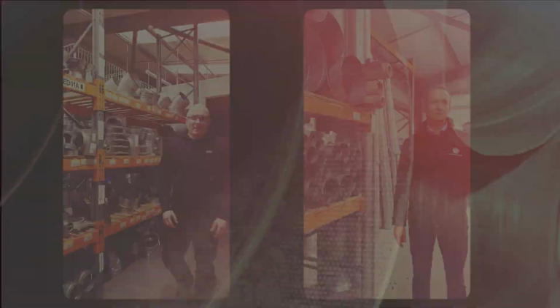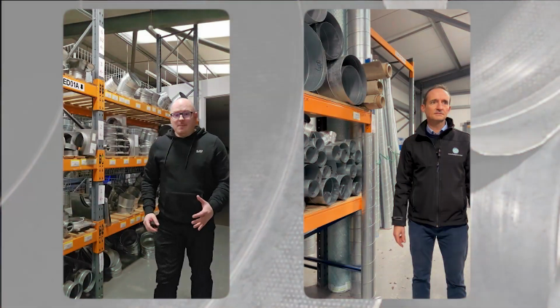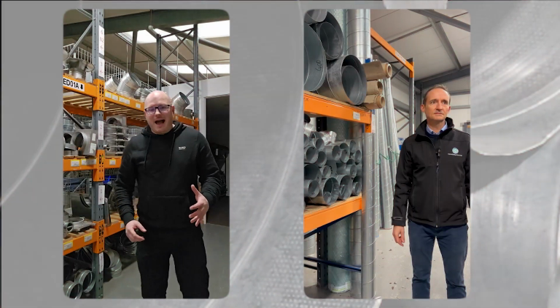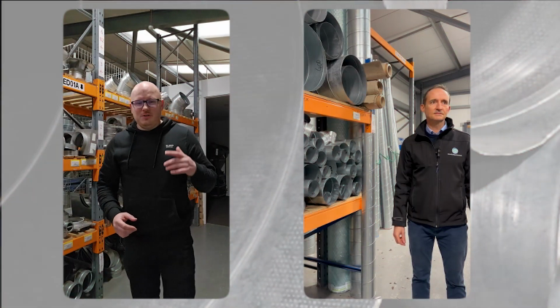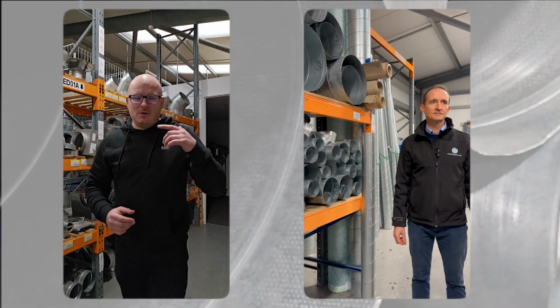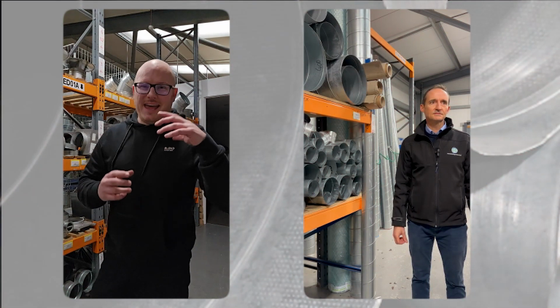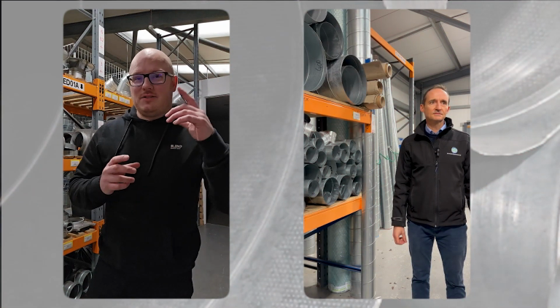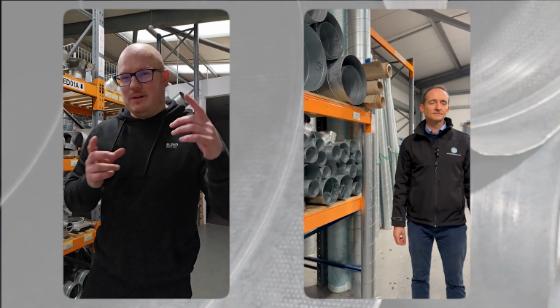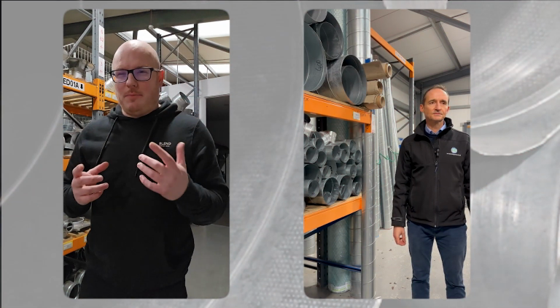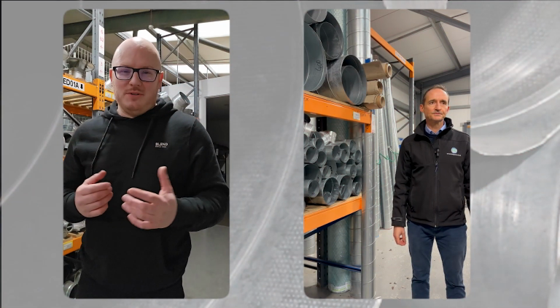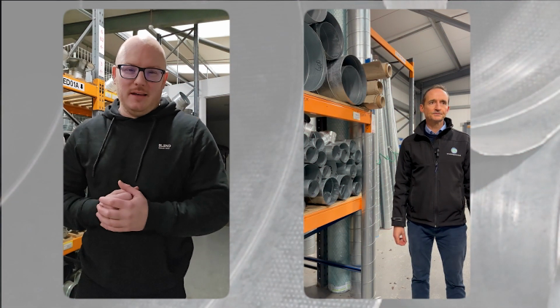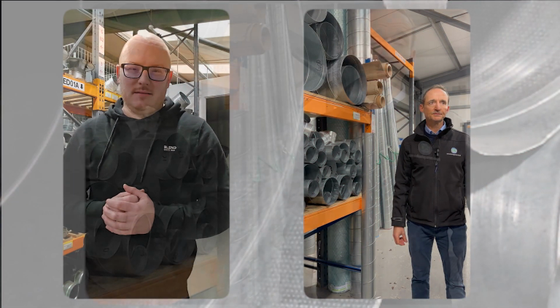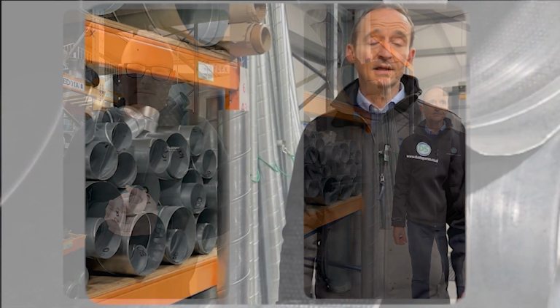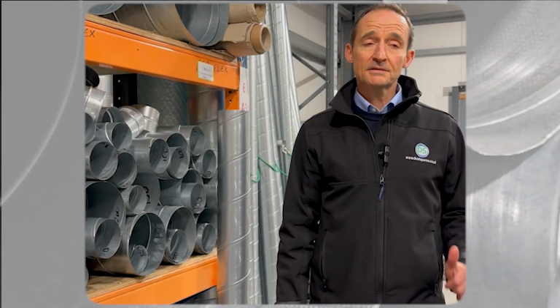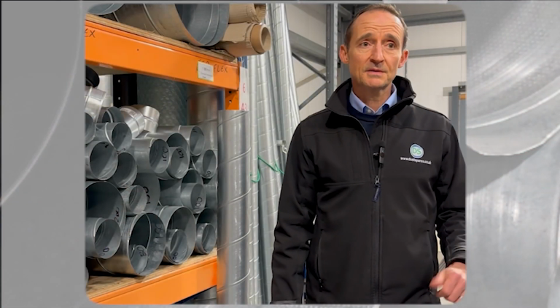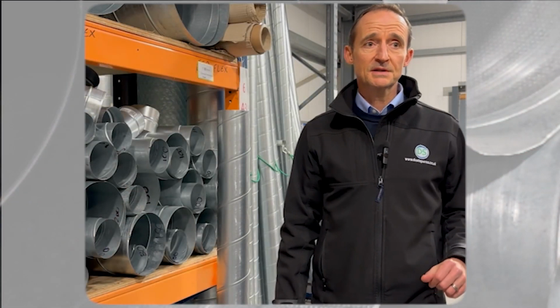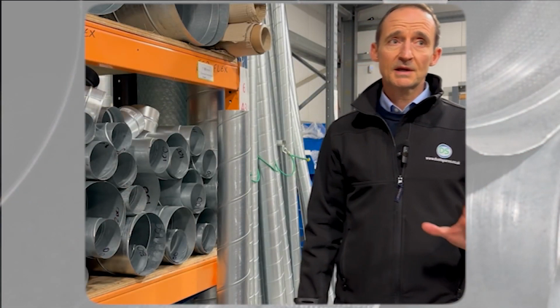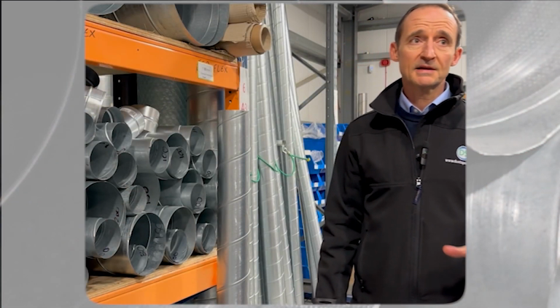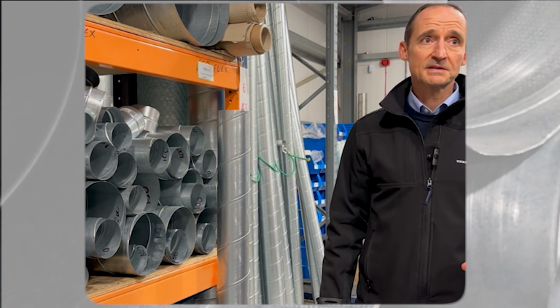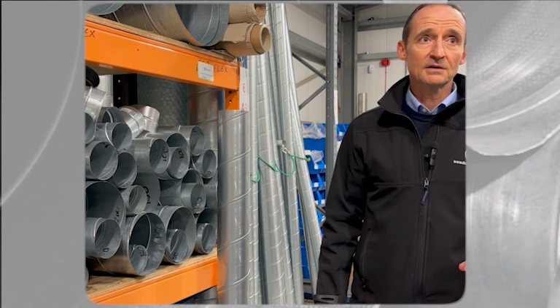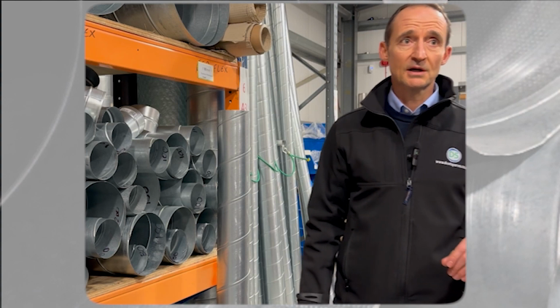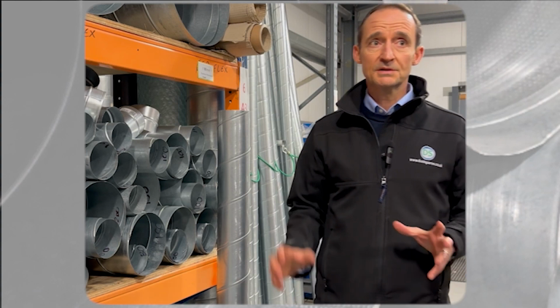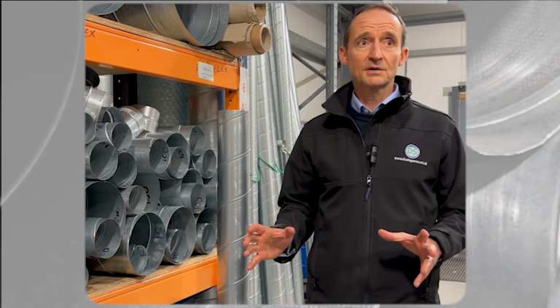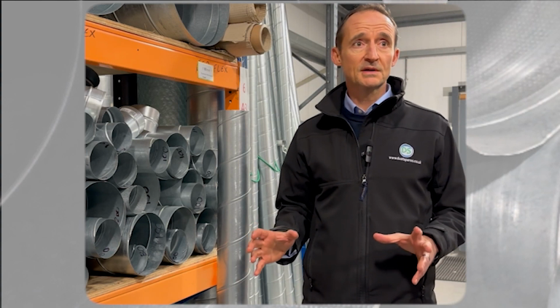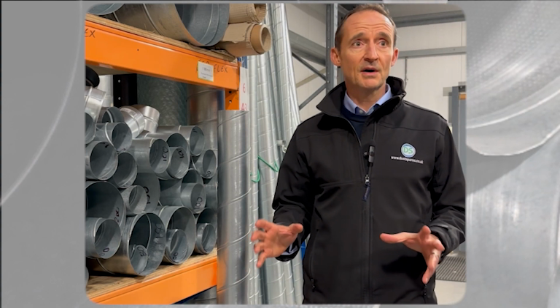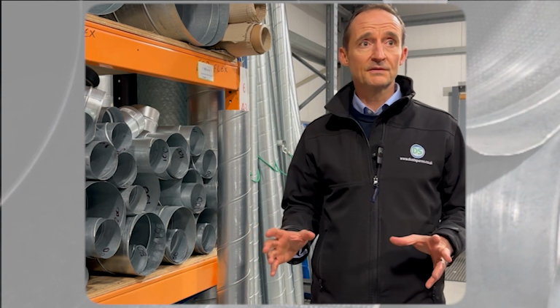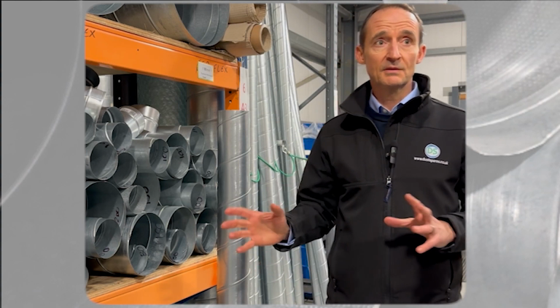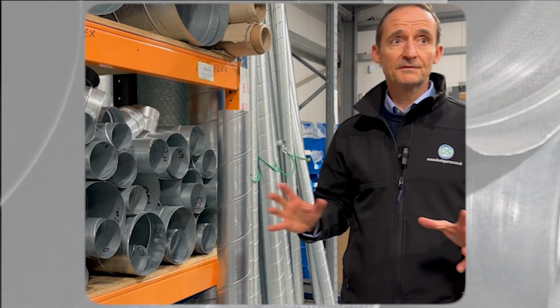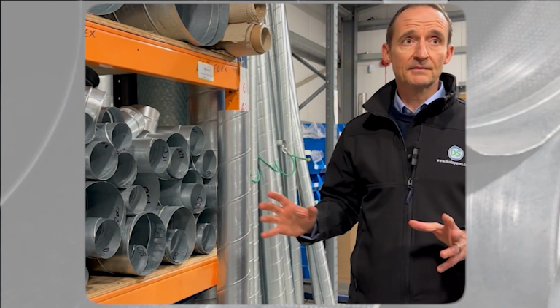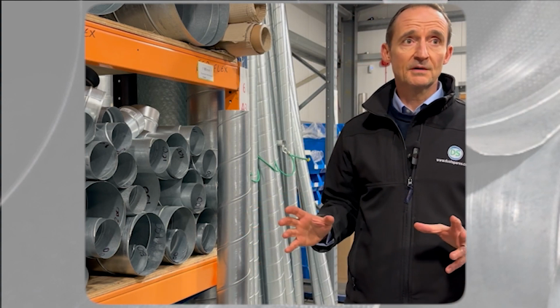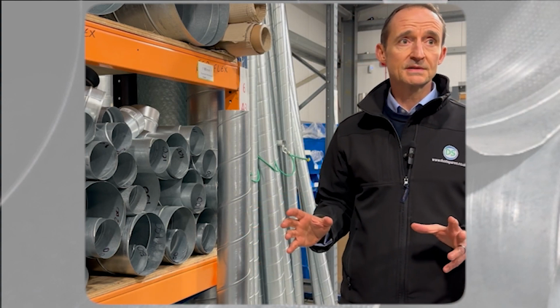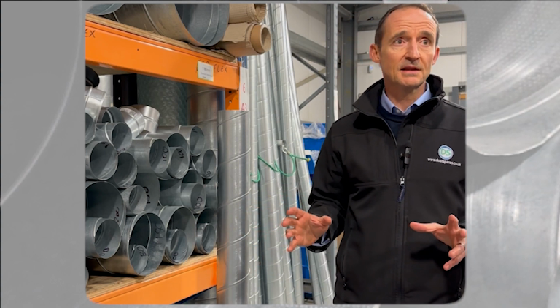Hey Pete, how do you connect two bits of spiral together? Great question — we get asked this a lot, so we'll just do a quick demo of how we fit certain bits together.